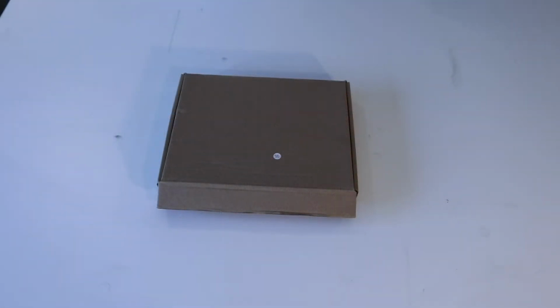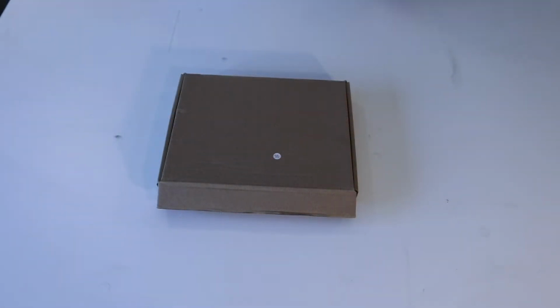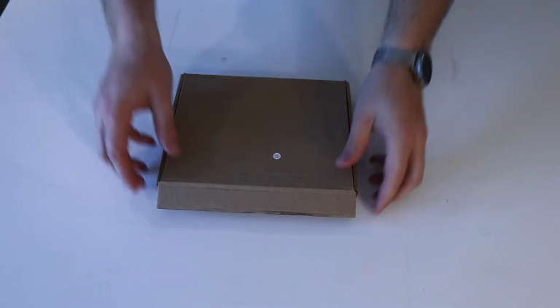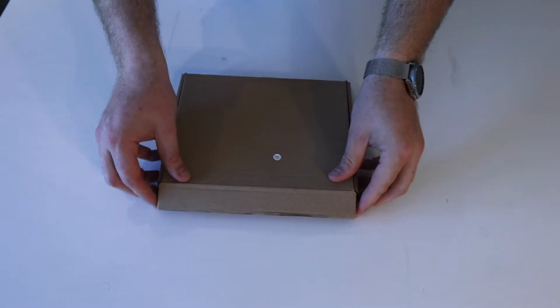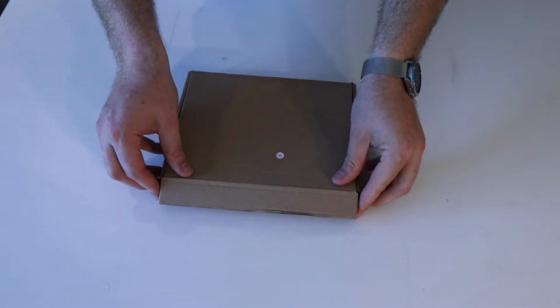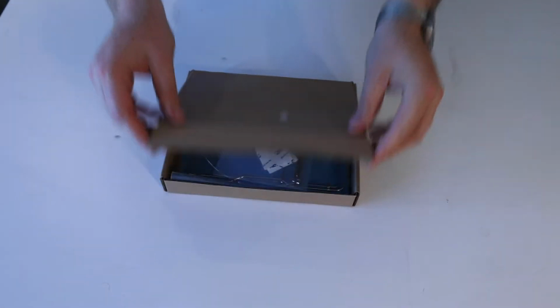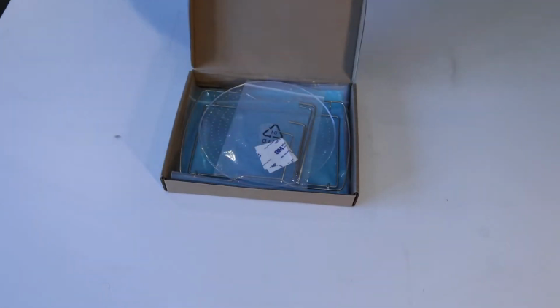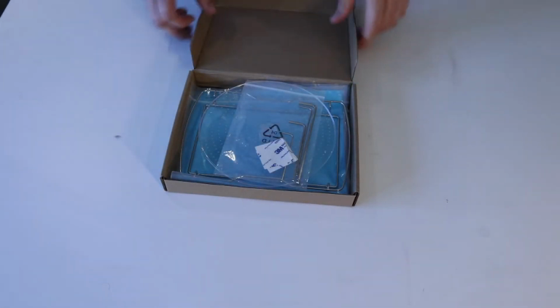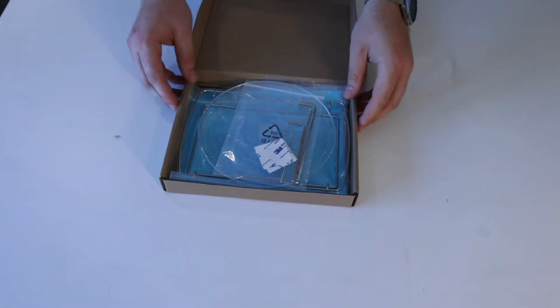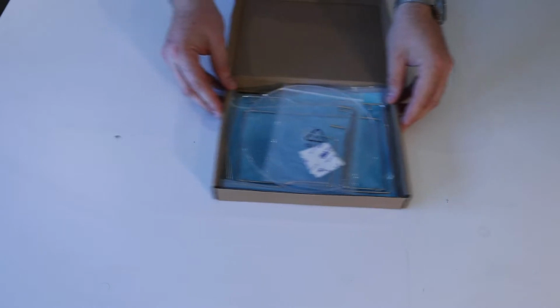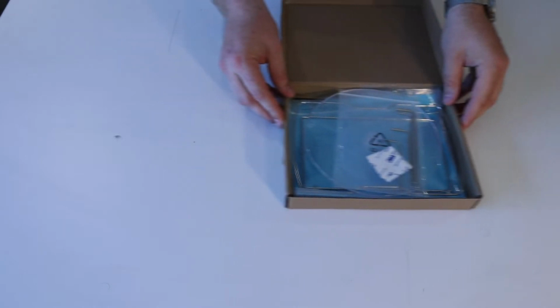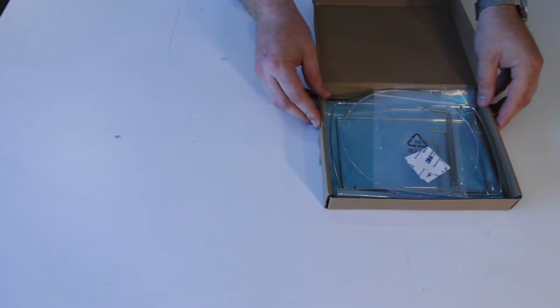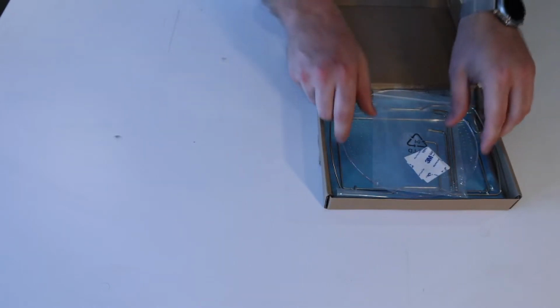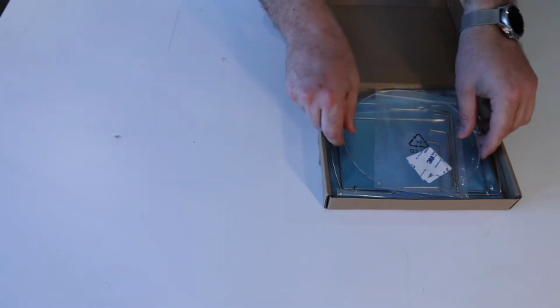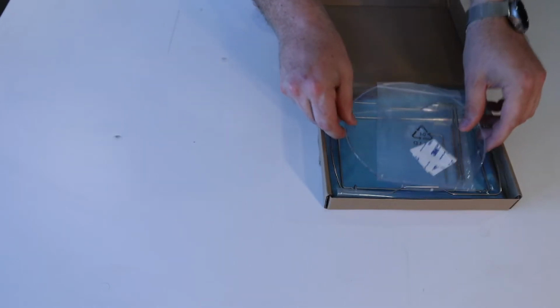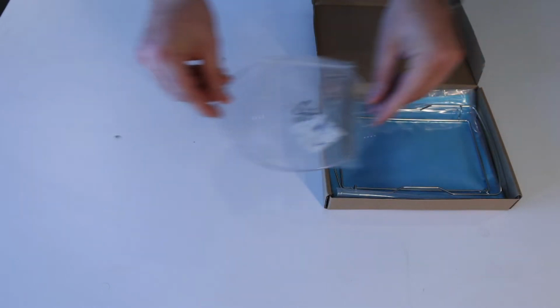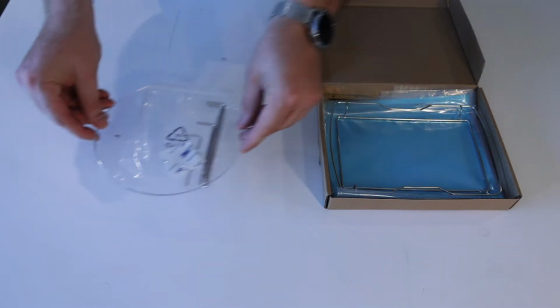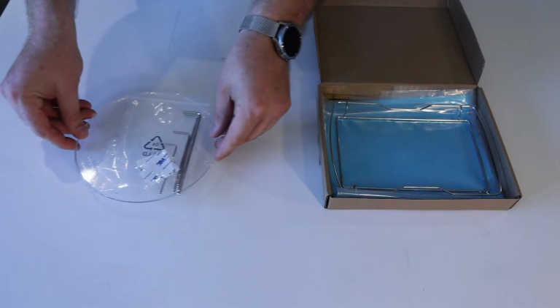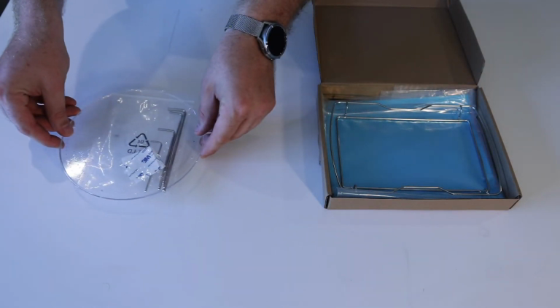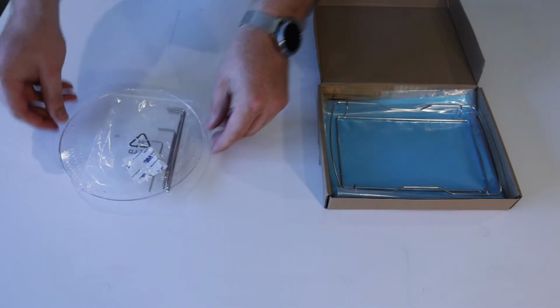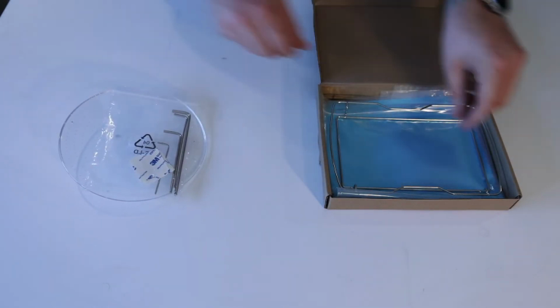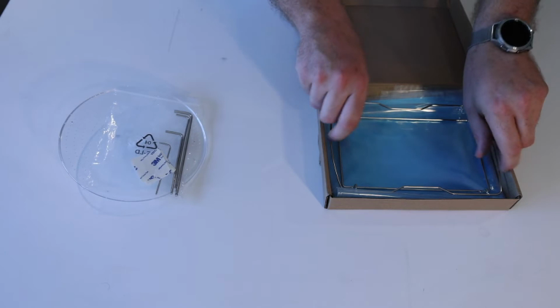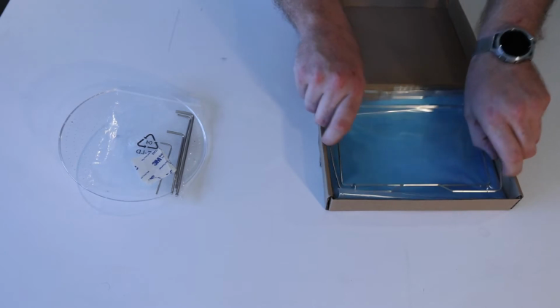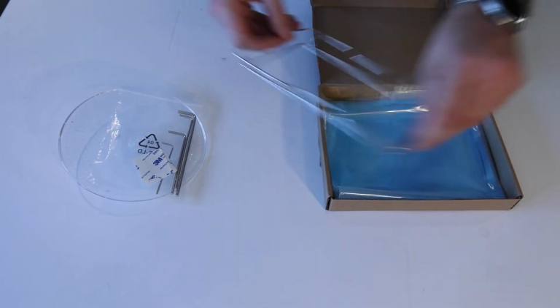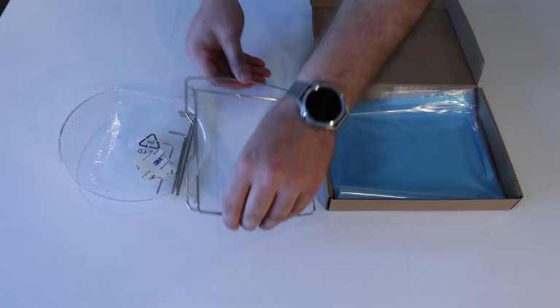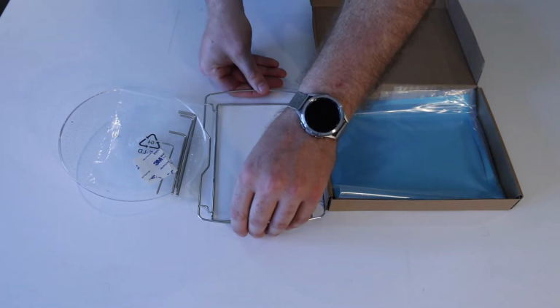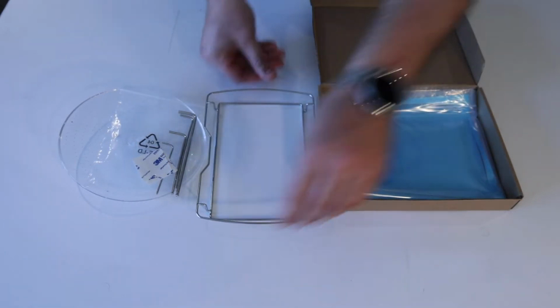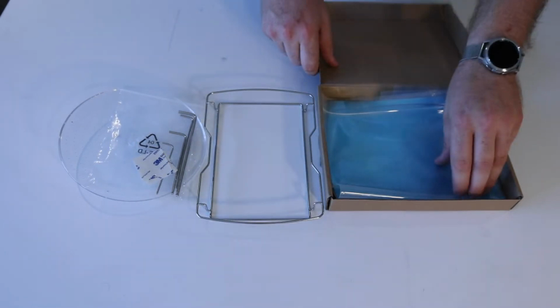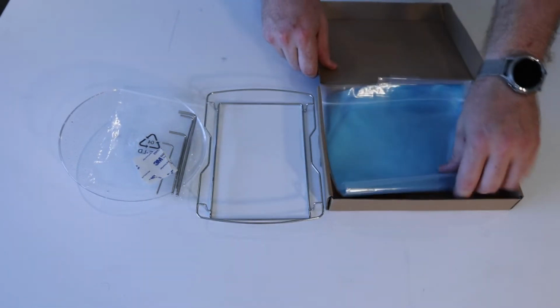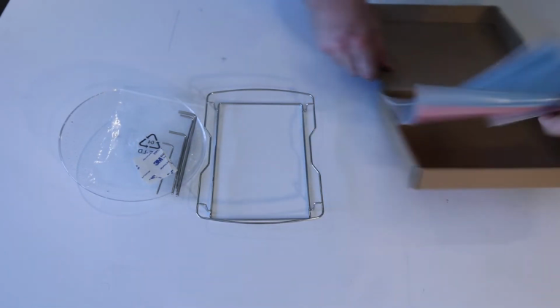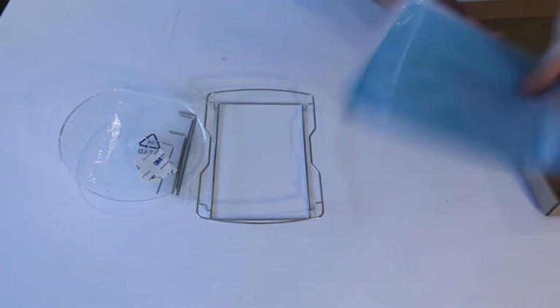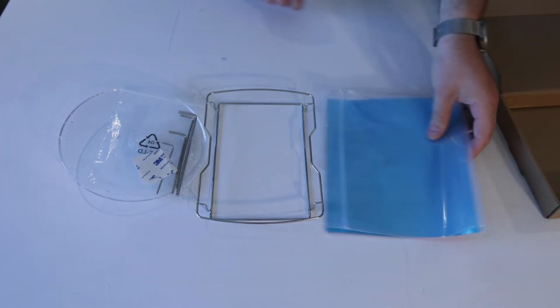Inside of this box are going to be some small accessories to help keep you going with both wash and cure functions. We've got some adhesive pads and some hex wrenches, as well as a platter for curing your objects, an insertable piece to hold the build plate as the drip dries, and lastly reflective material to aid in the curing of underneath prints.